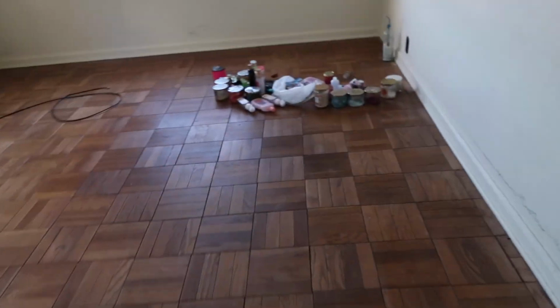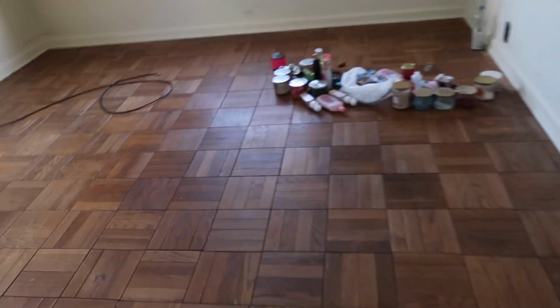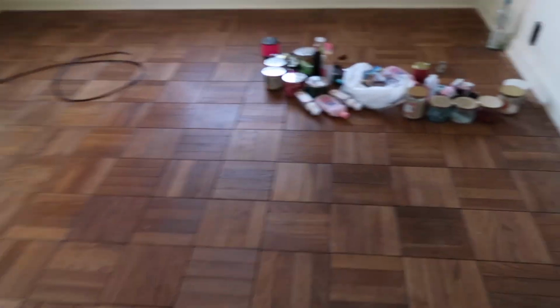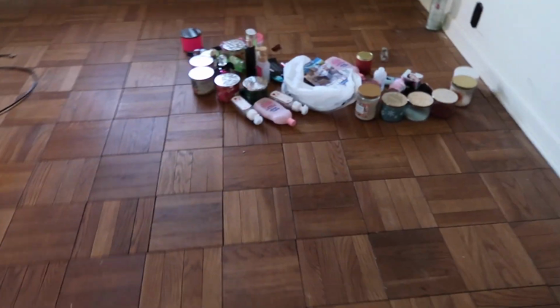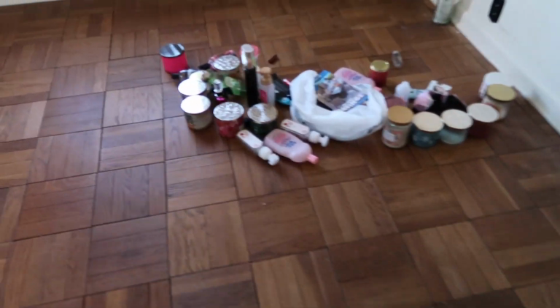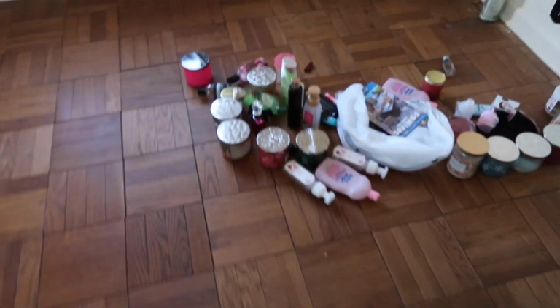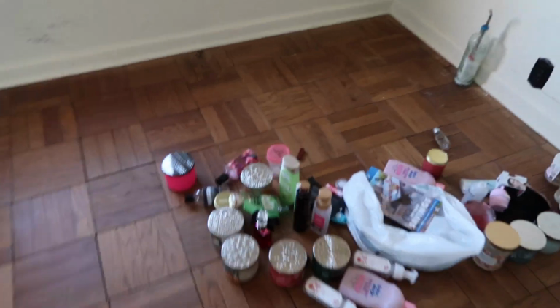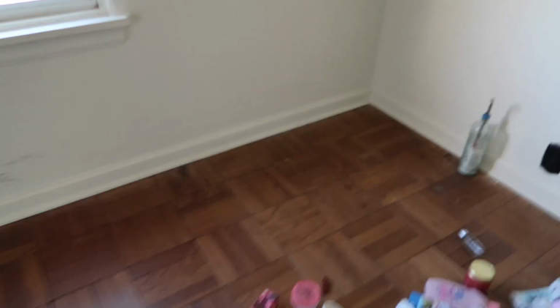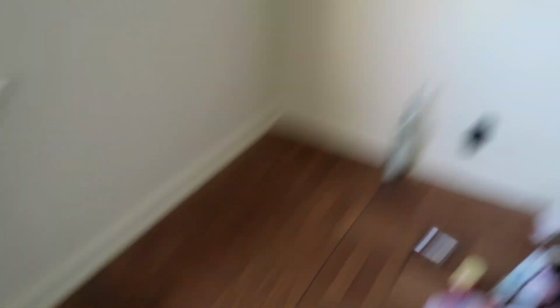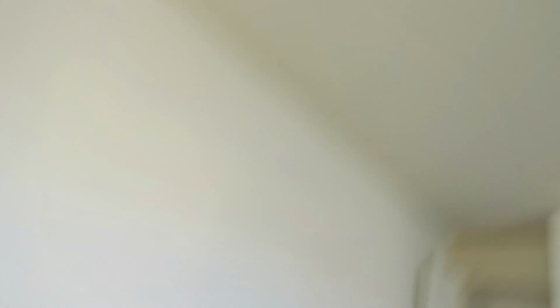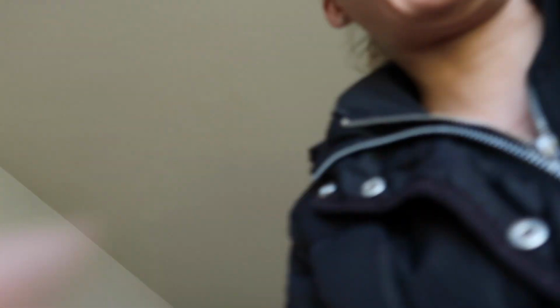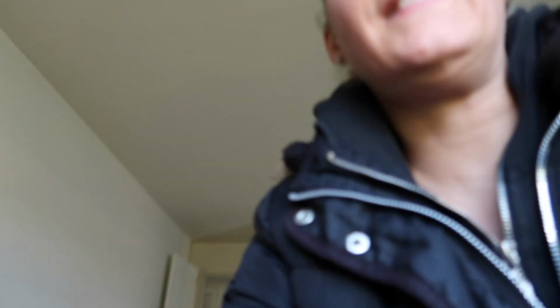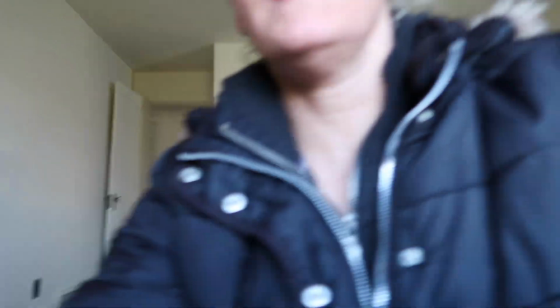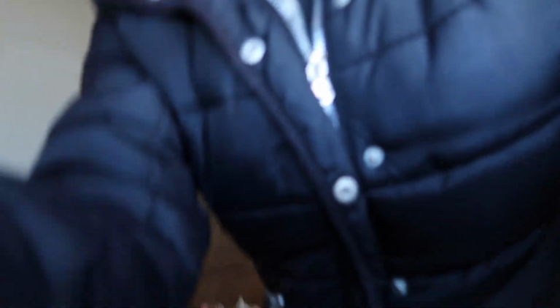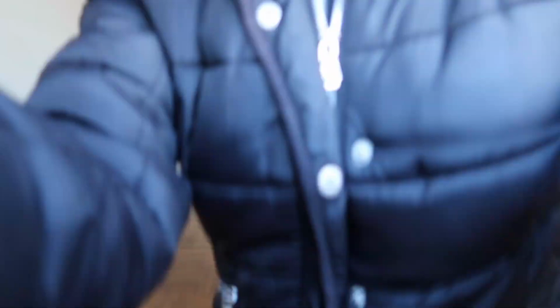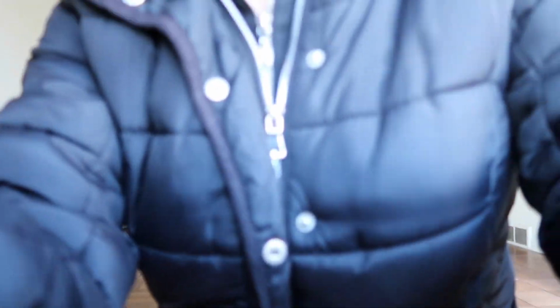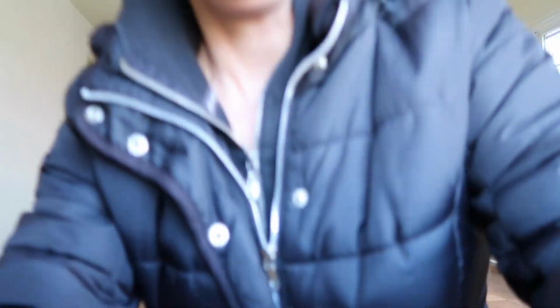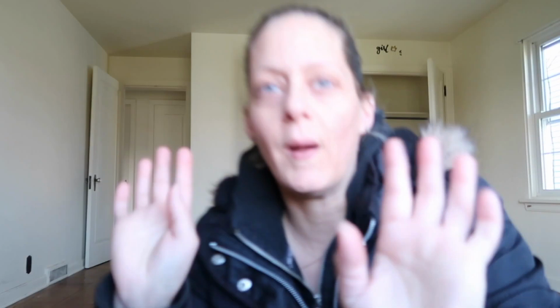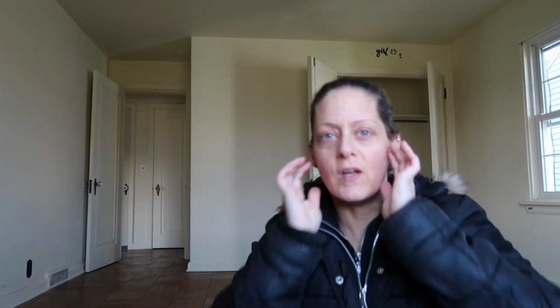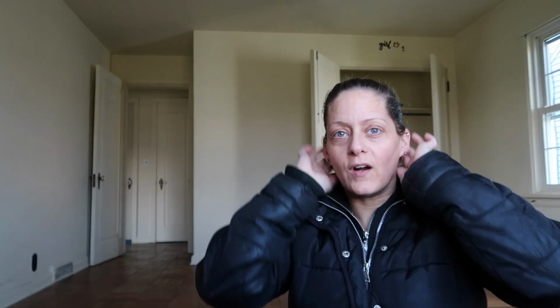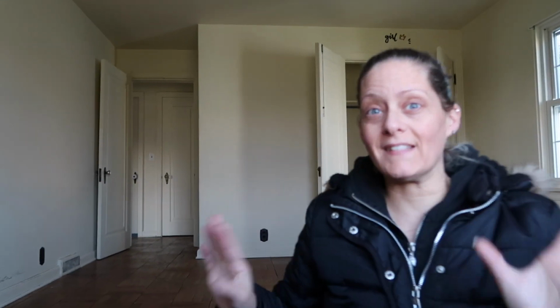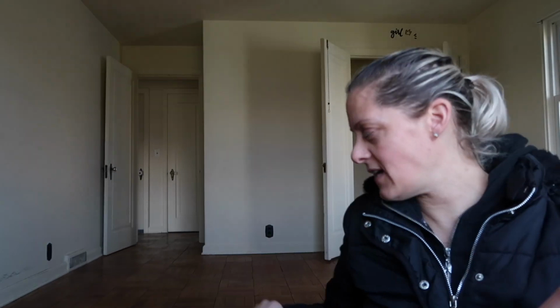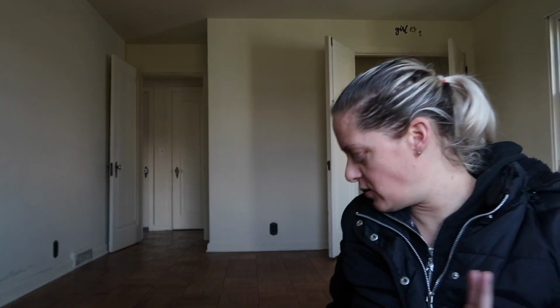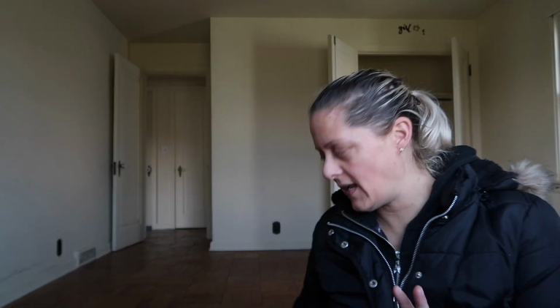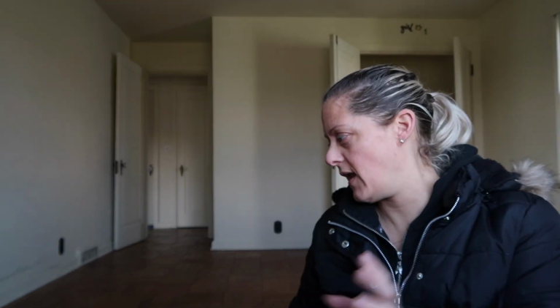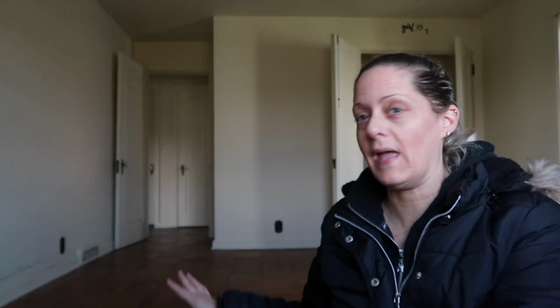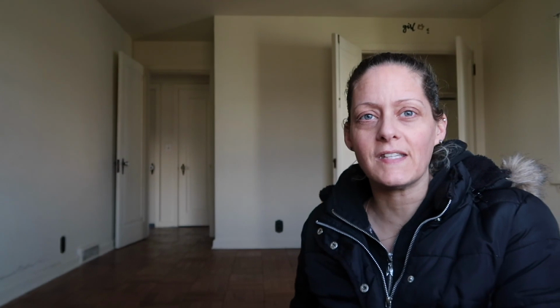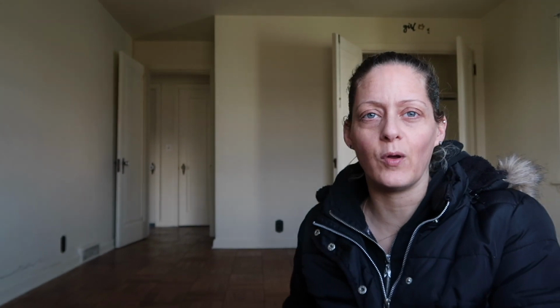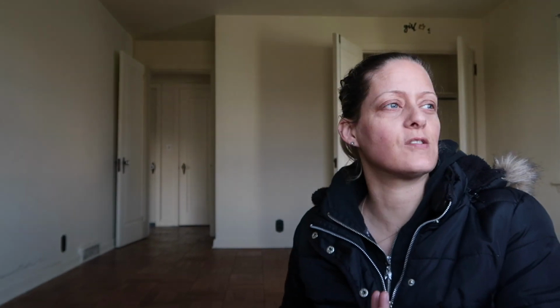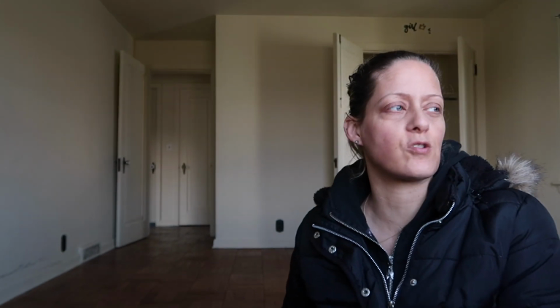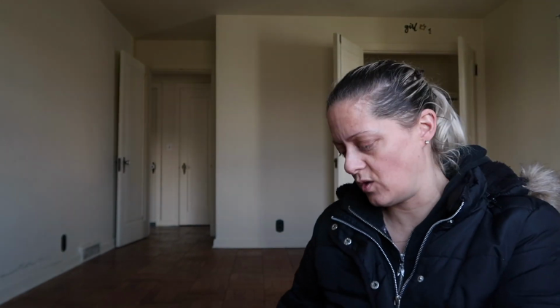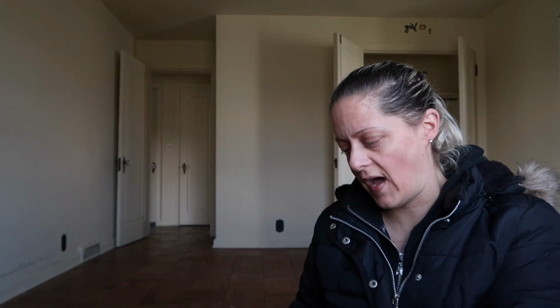Alright guys, this is going to be the world's fastest empties video. We are moving — we're getting our last things out of the house right now, and I have my empties saved up, so I'm just going to show them to you real fast.